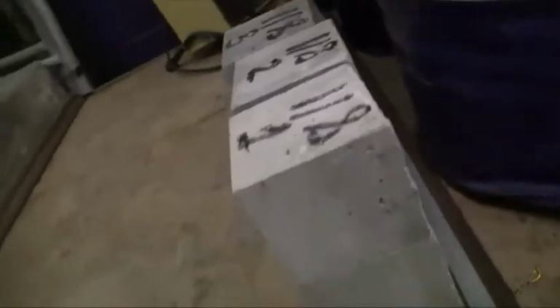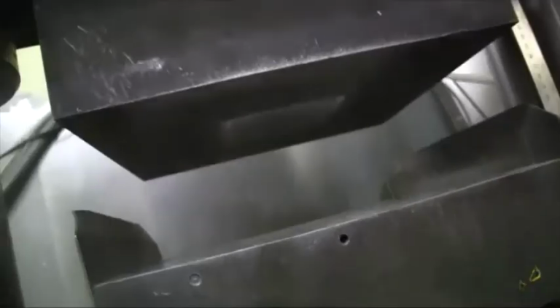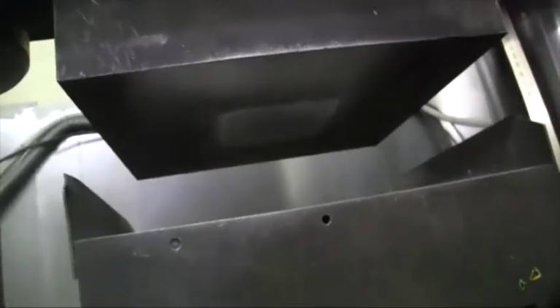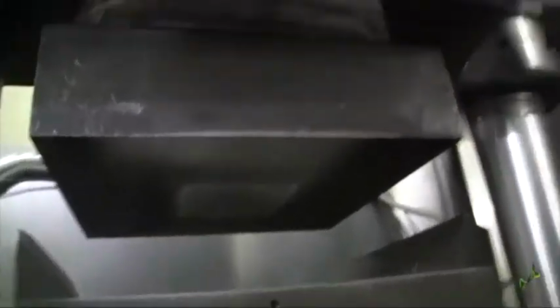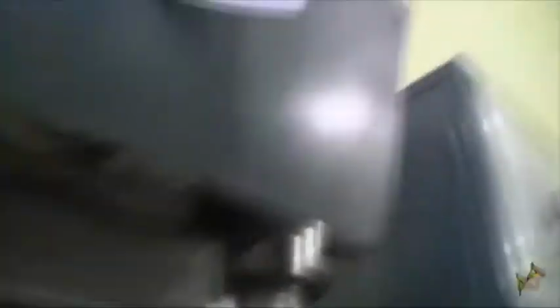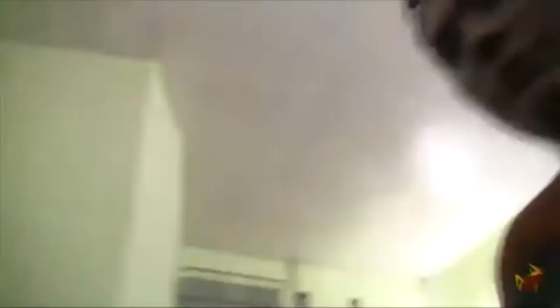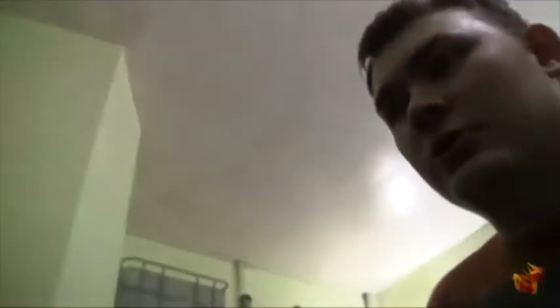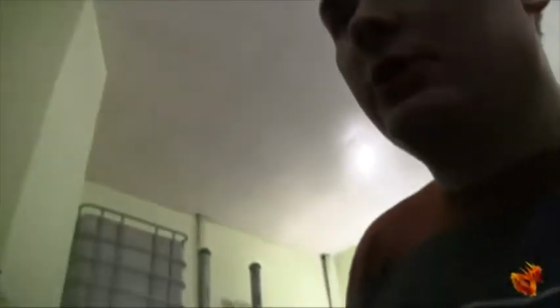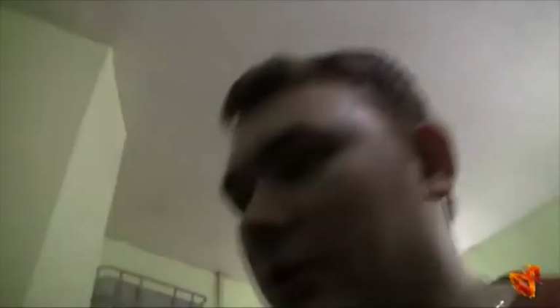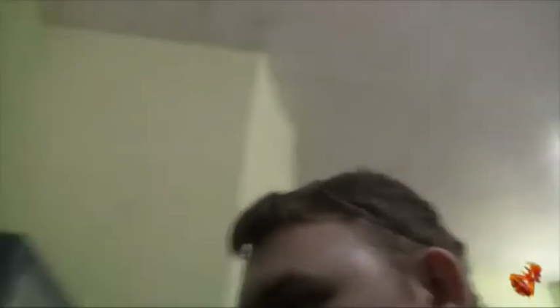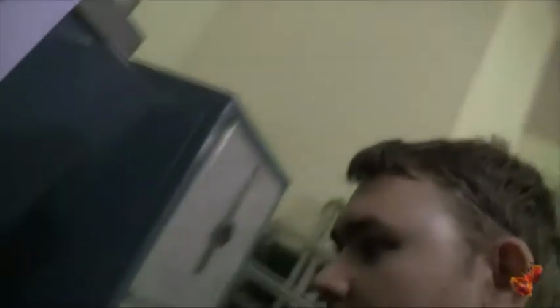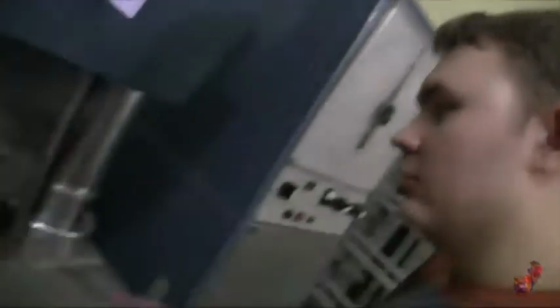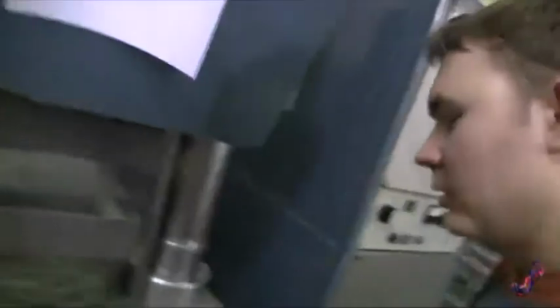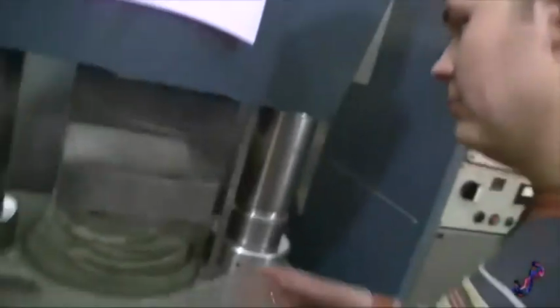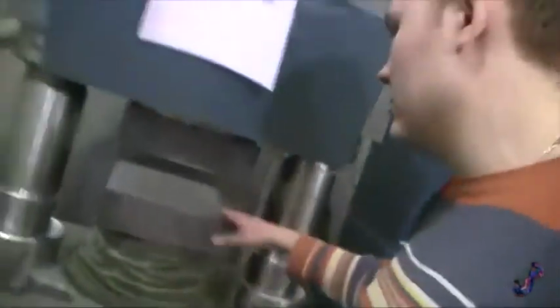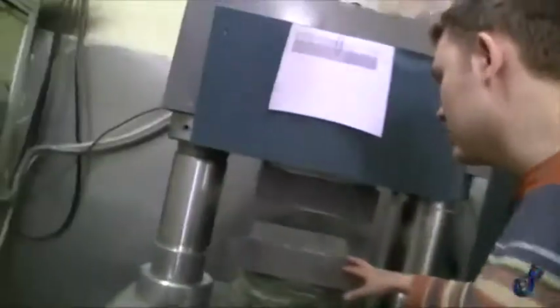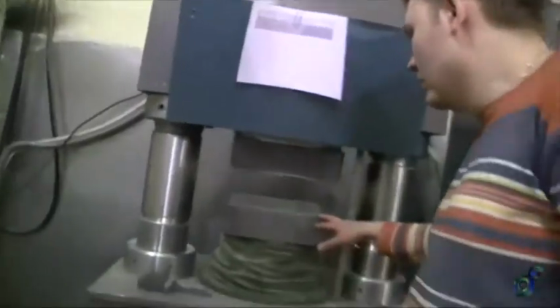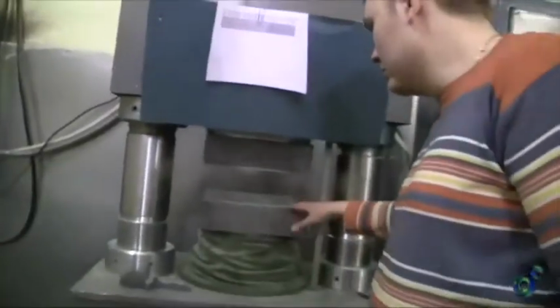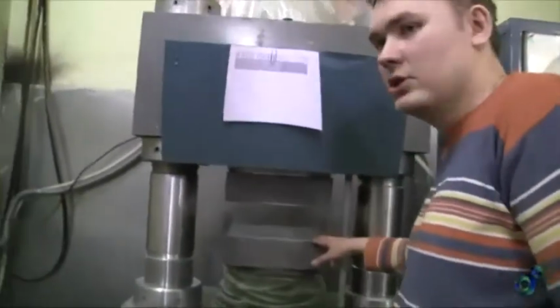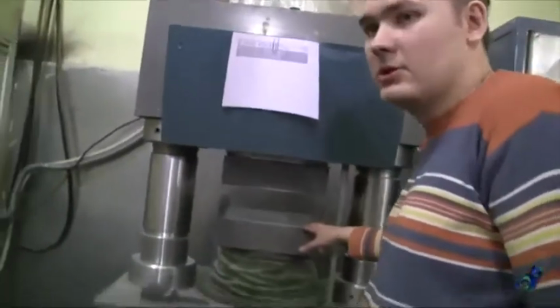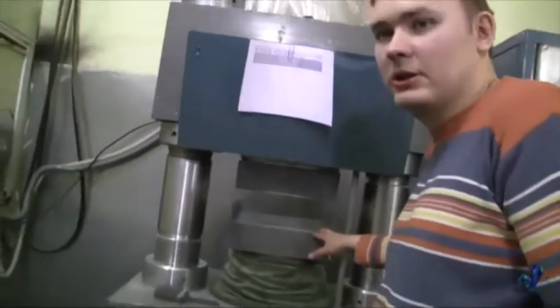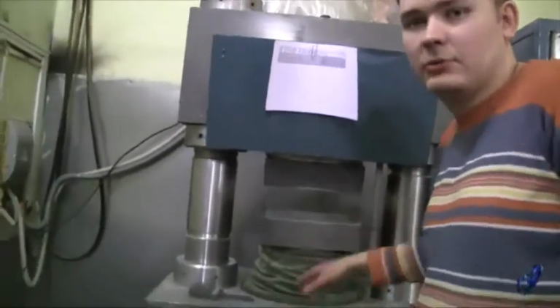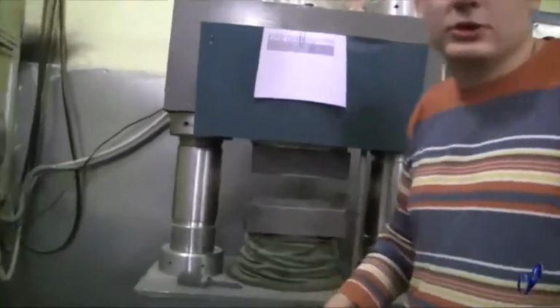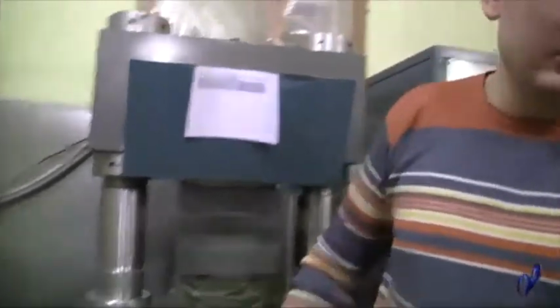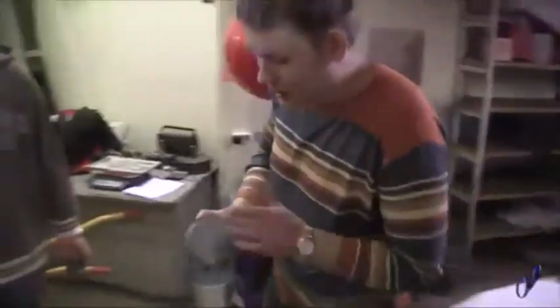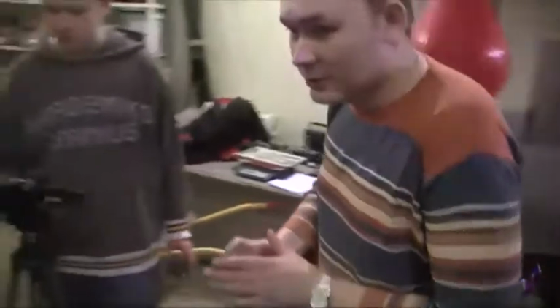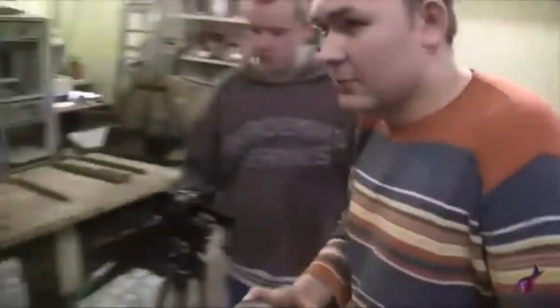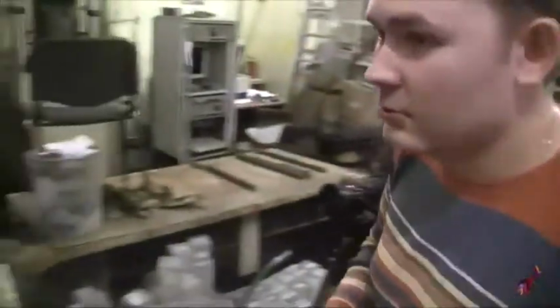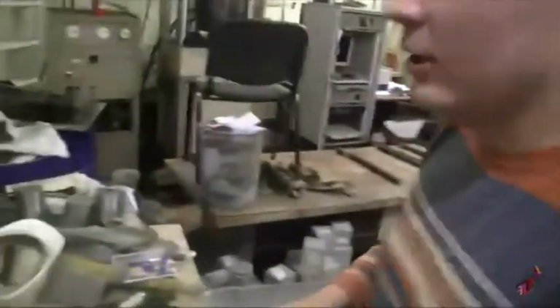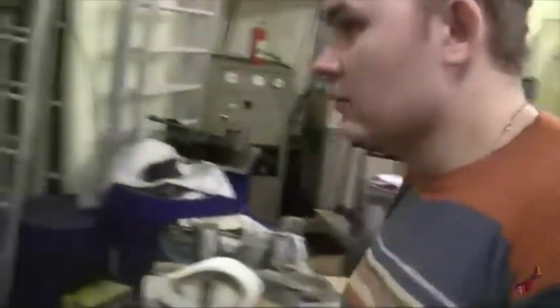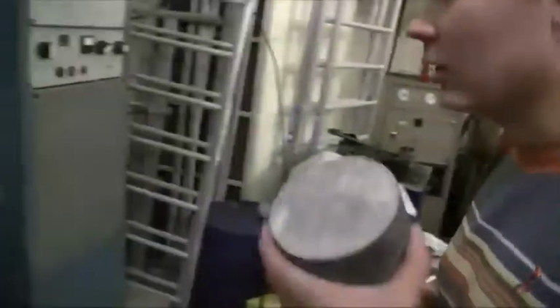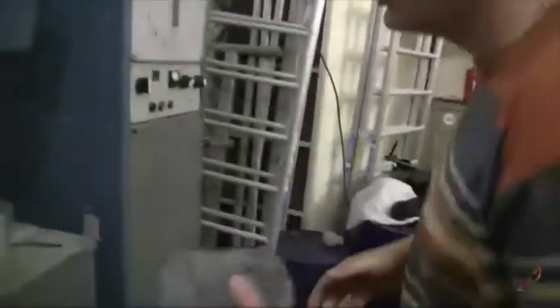These are standard cubes, 10 by 10 cm. There are also larger cubes, like 15 by 15 cm. And cylinder samples that can also undergo compression tests.